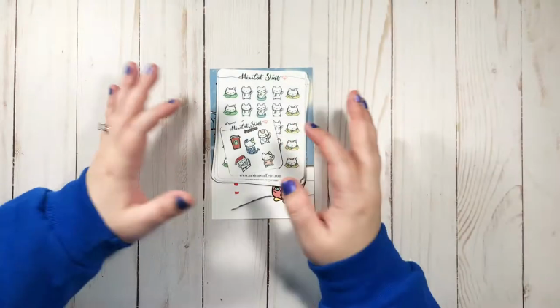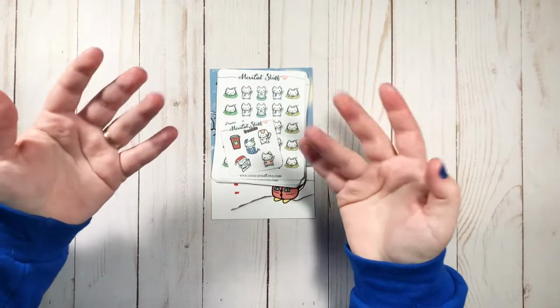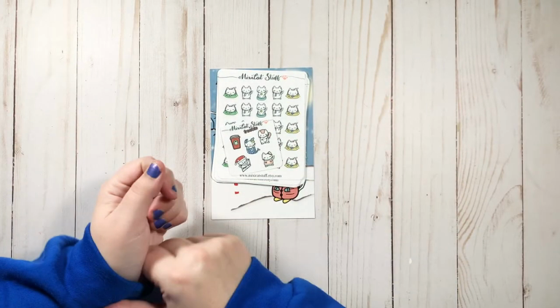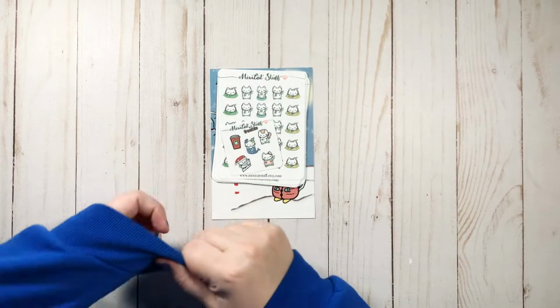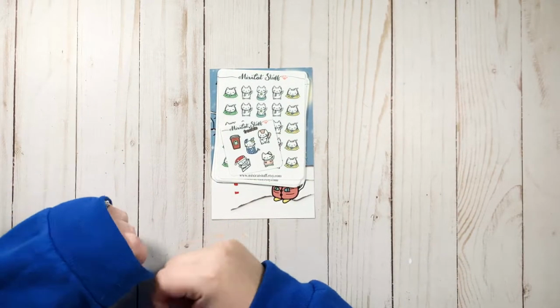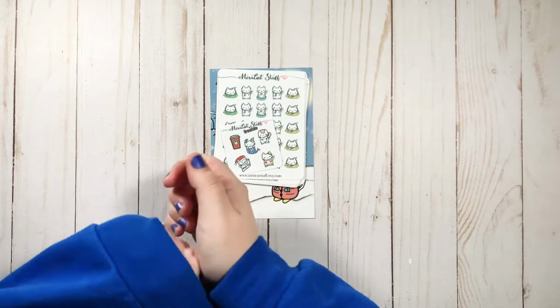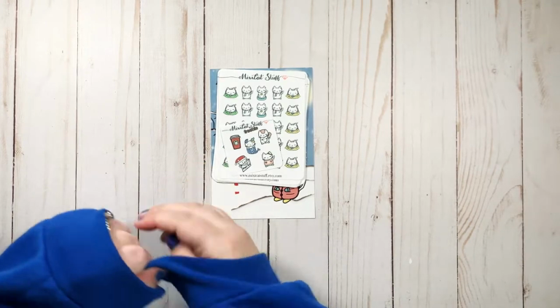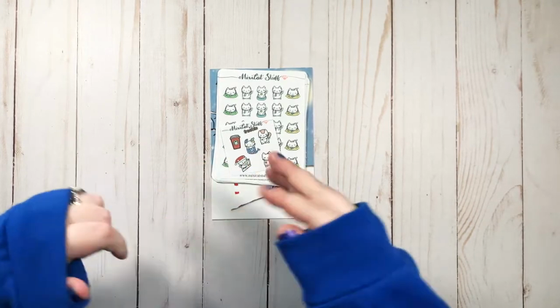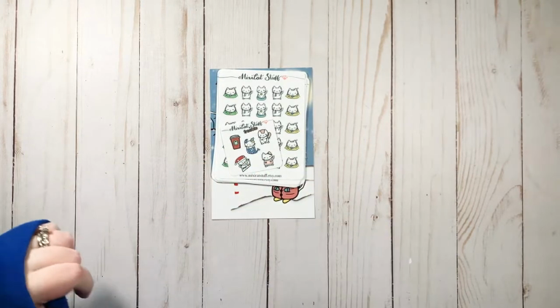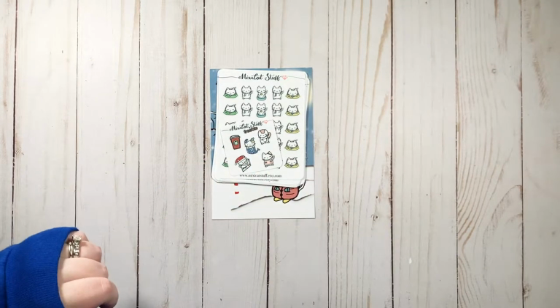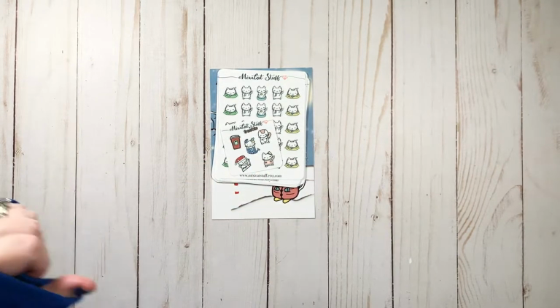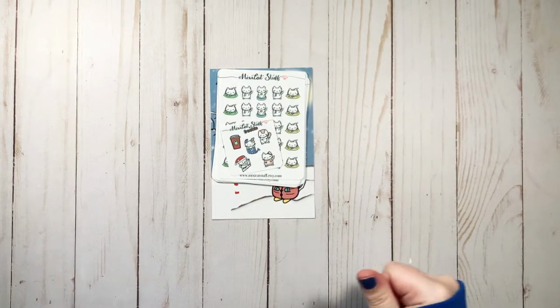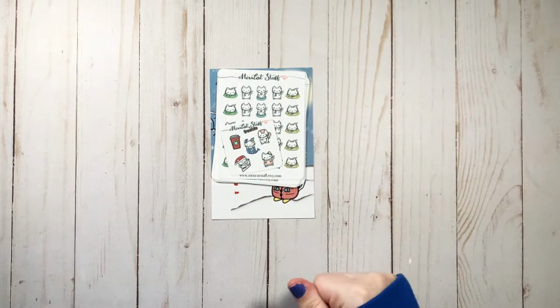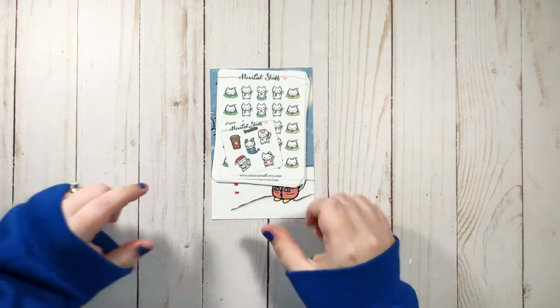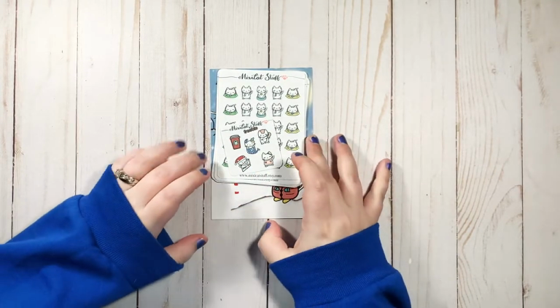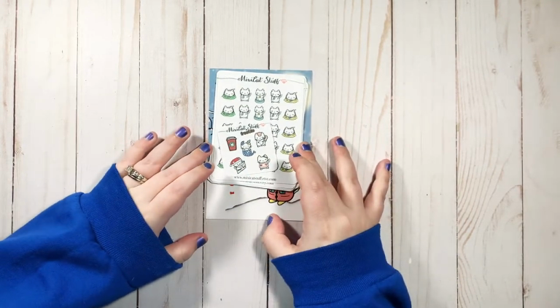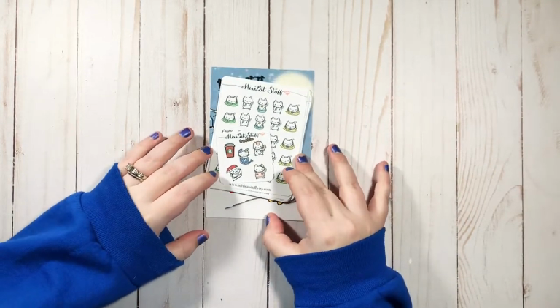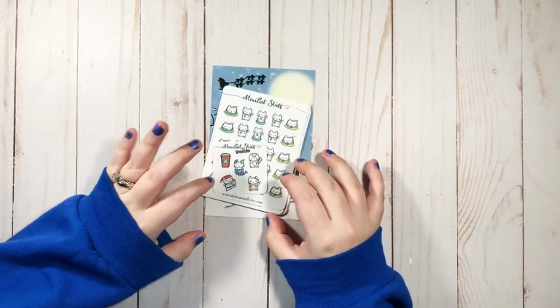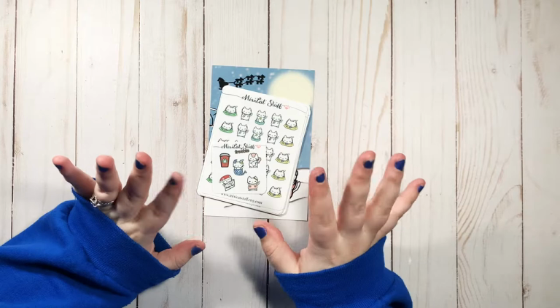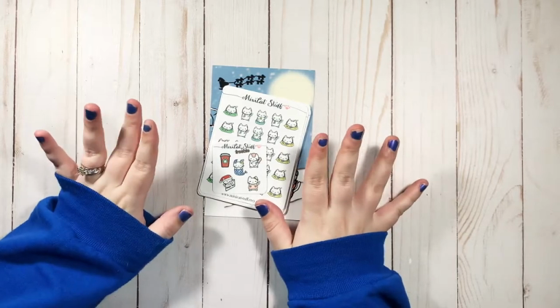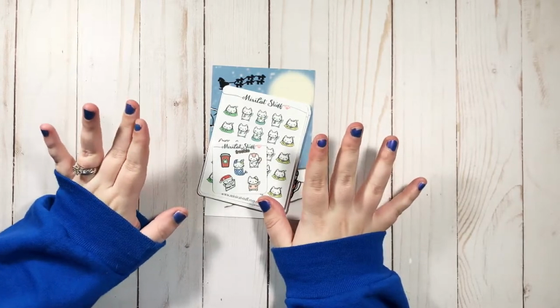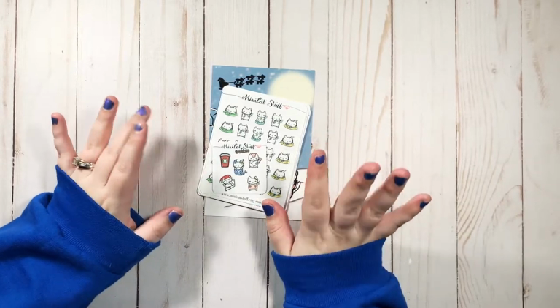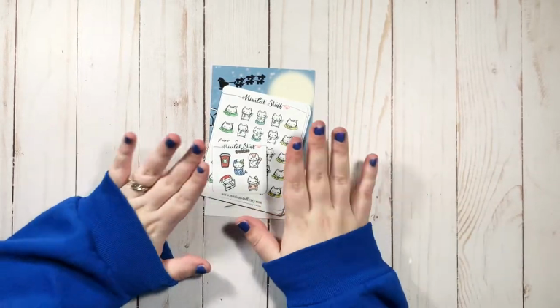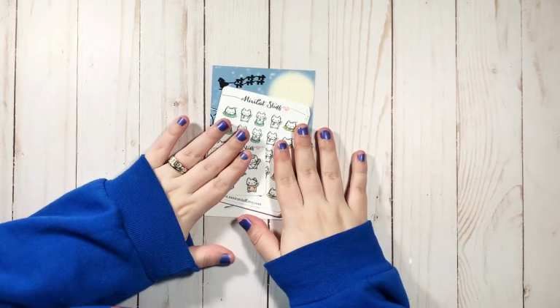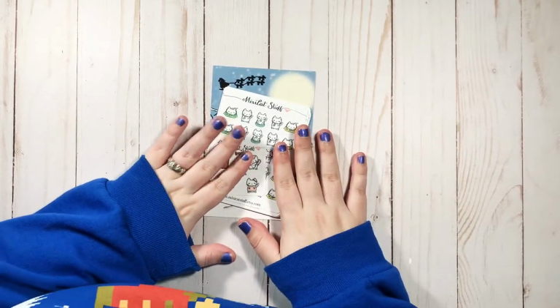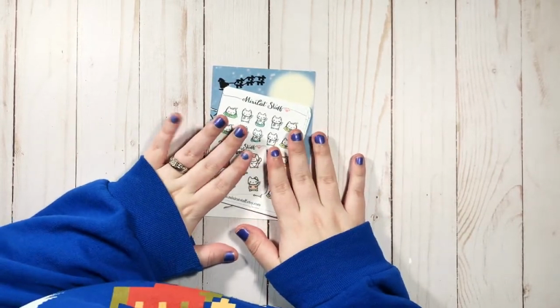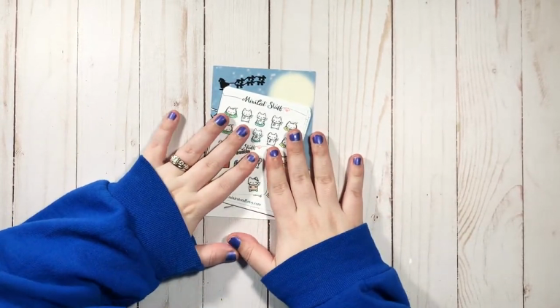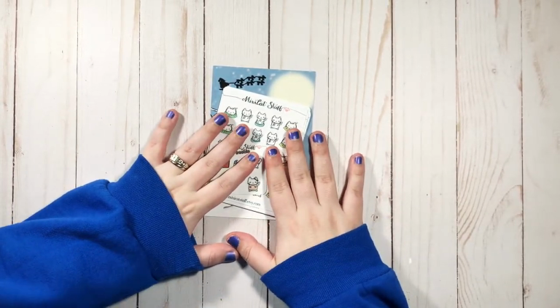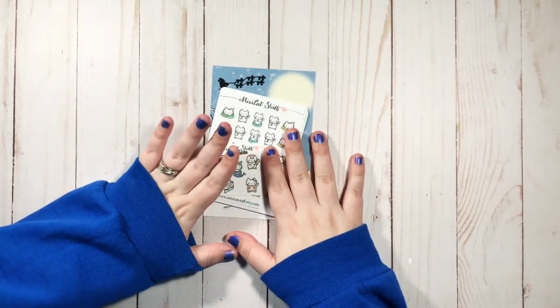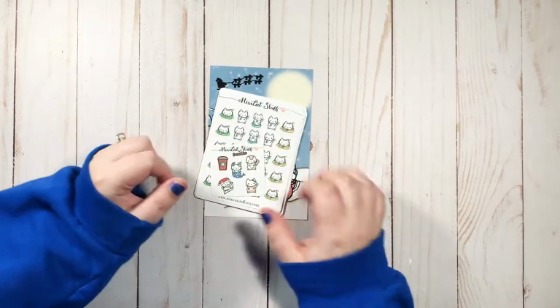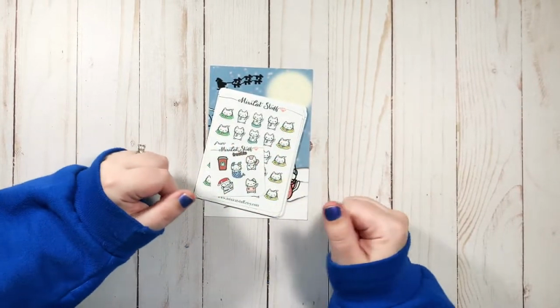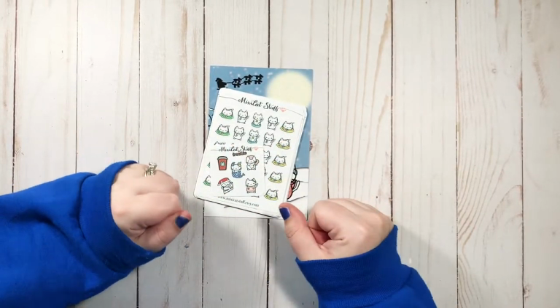Hi guys and welcome back to my channel! I'm so excited — today we have some happy mail from a few different places, but I wanted to do one at a time, so we're starting with Mixy Cat Stuff.